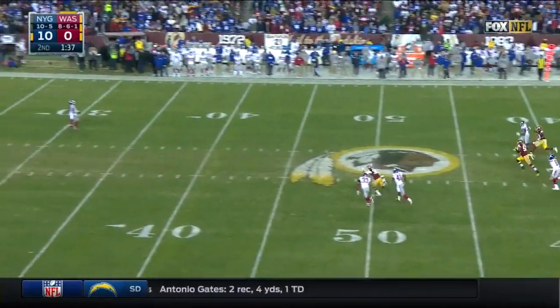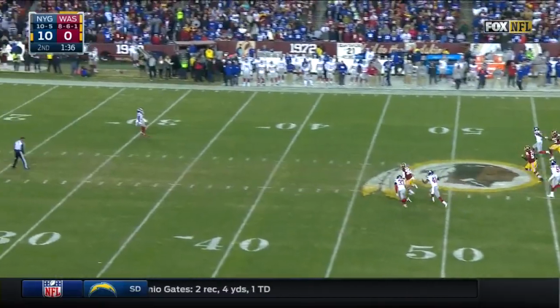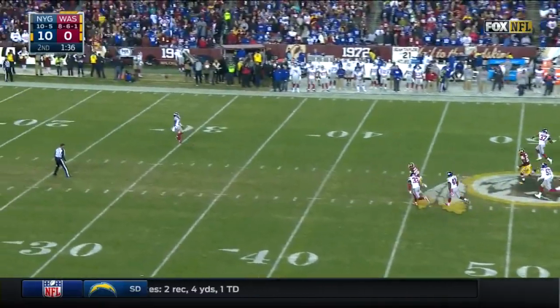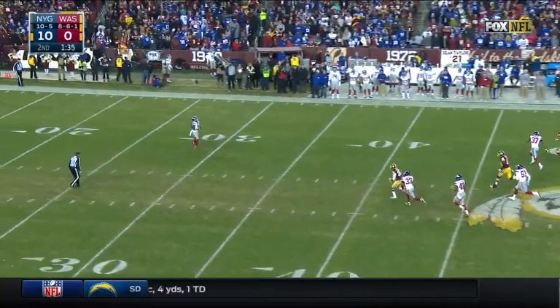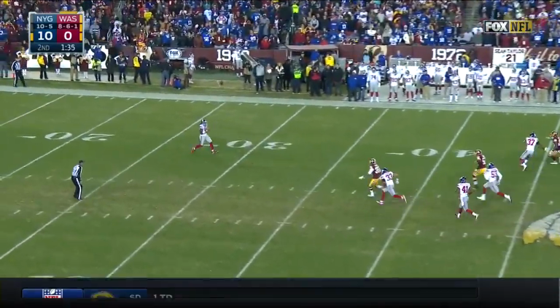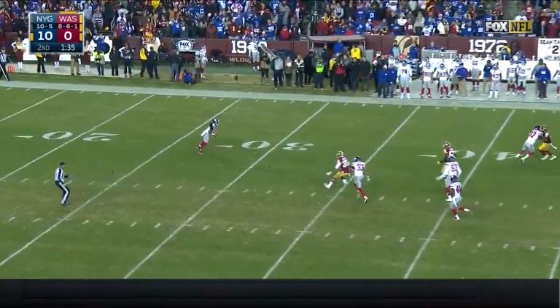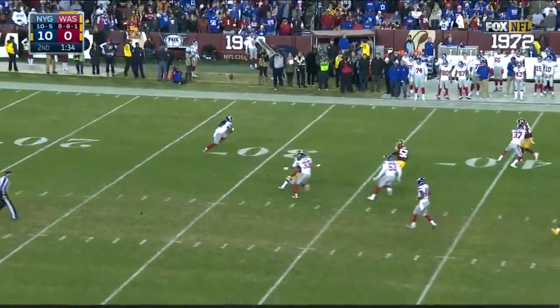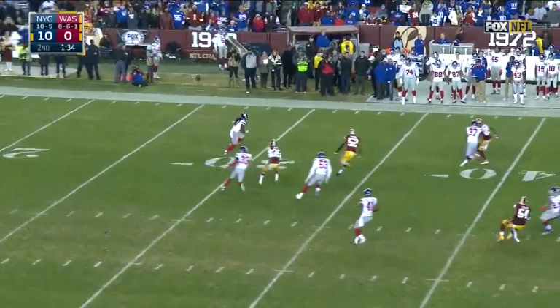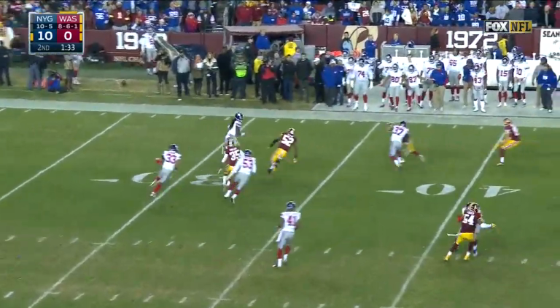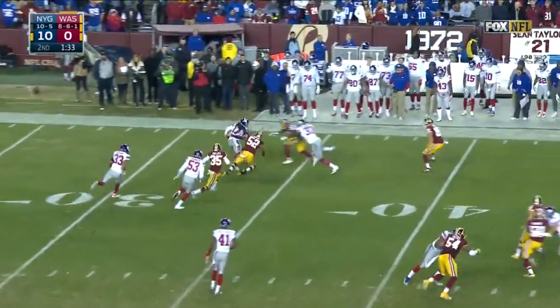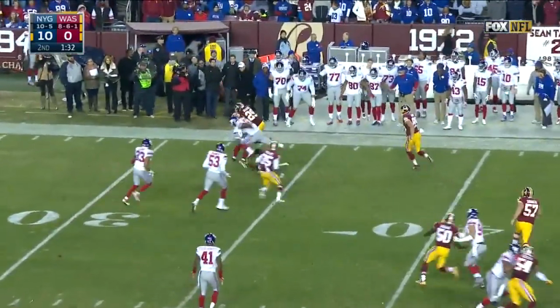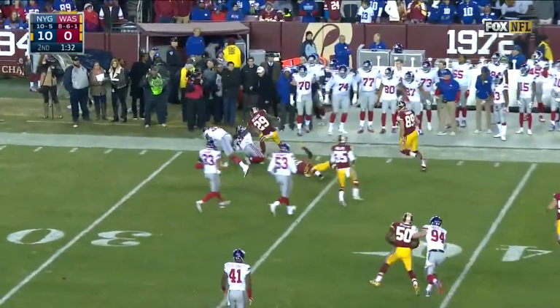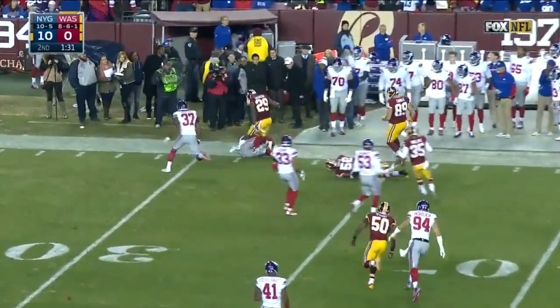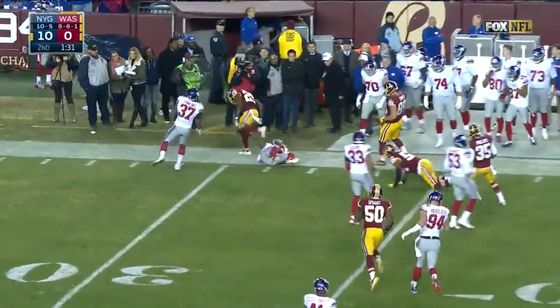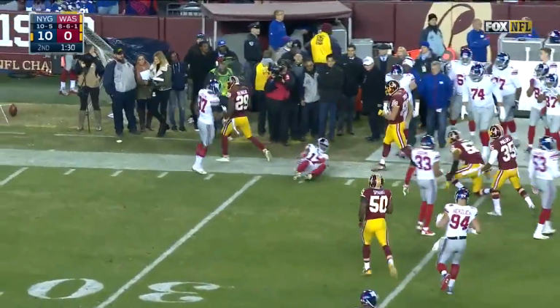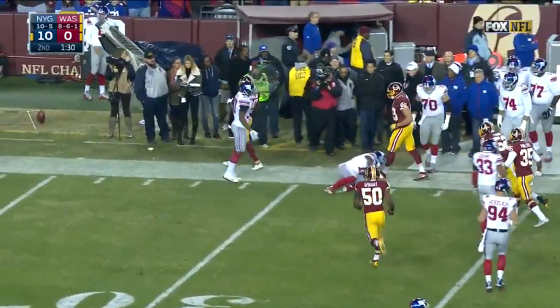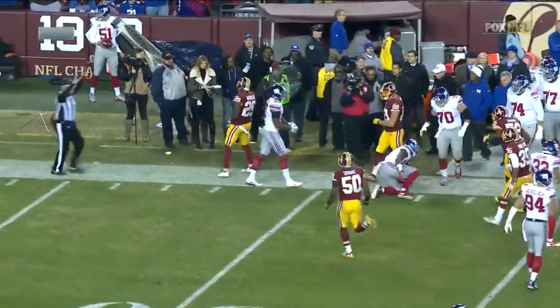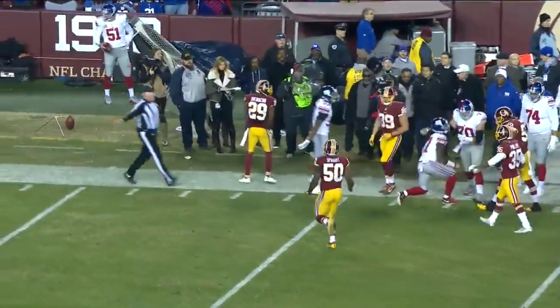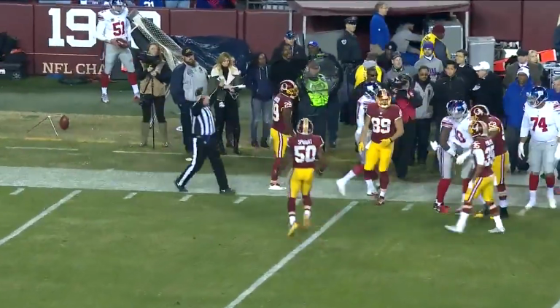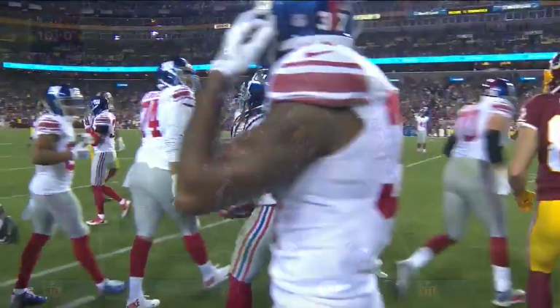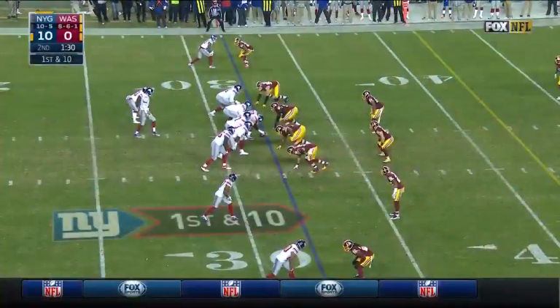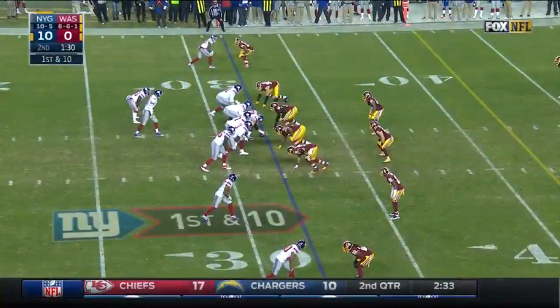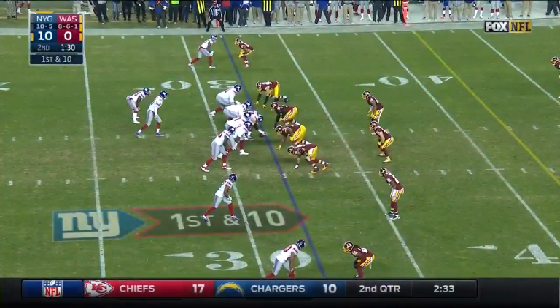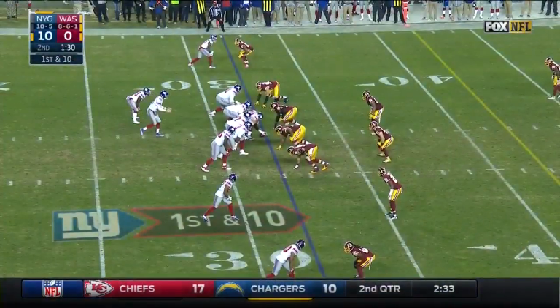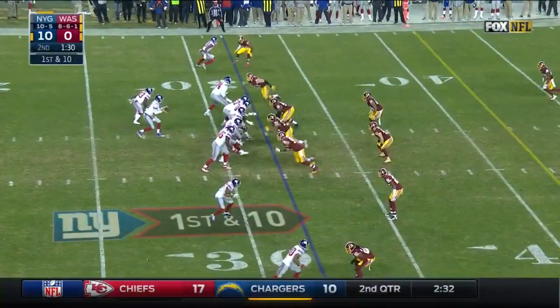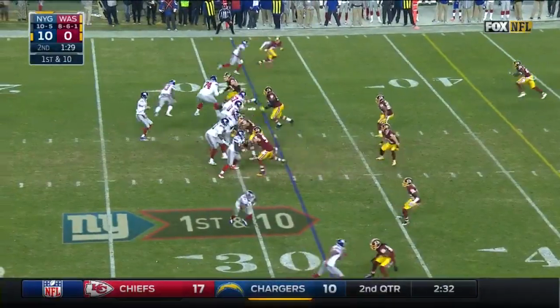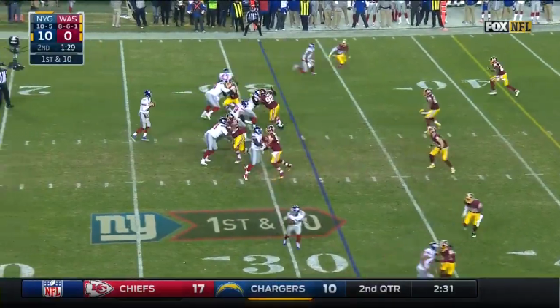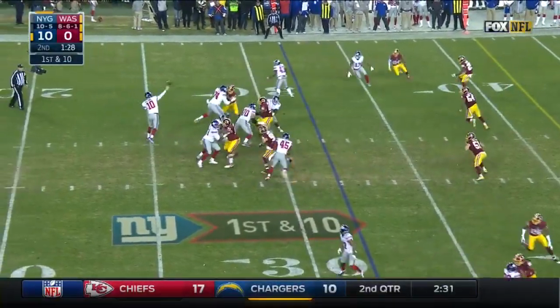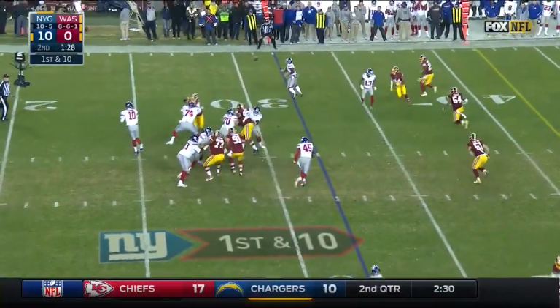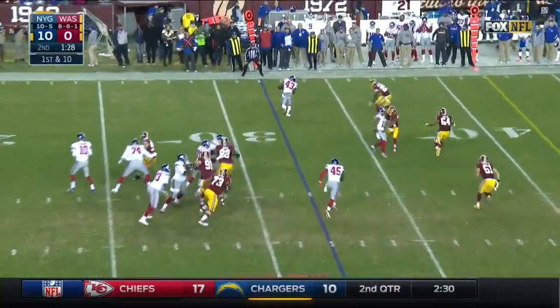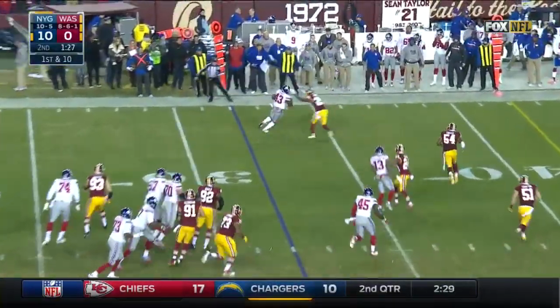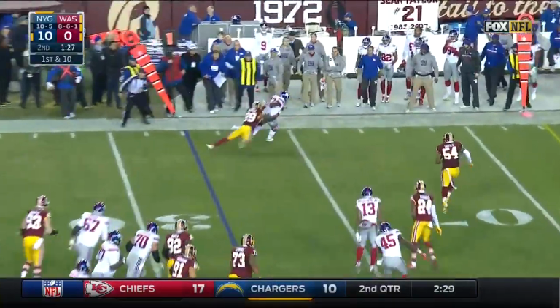Harris waits for it, just inside the 30. What a hit — and that's Duke Iheanacho. Giants trying to add to the ten-point lead.